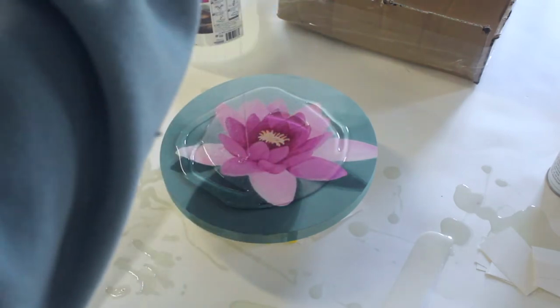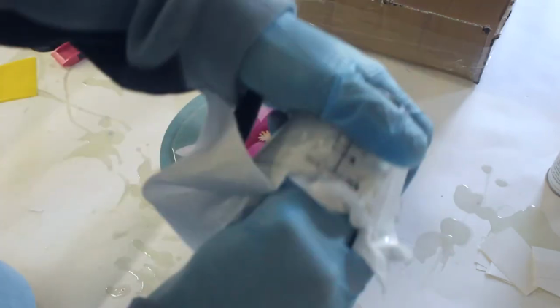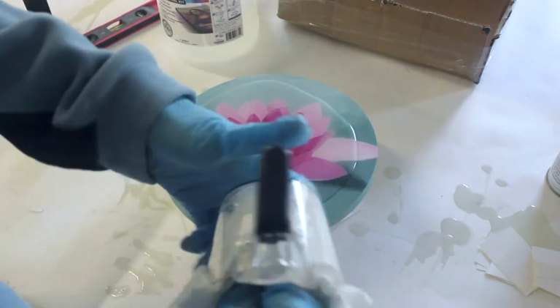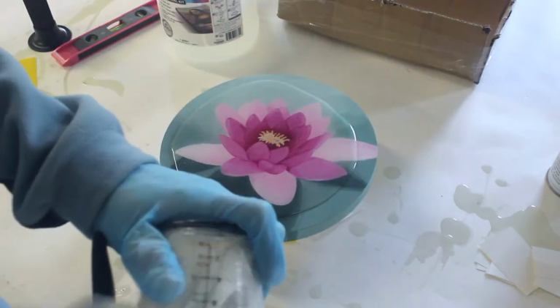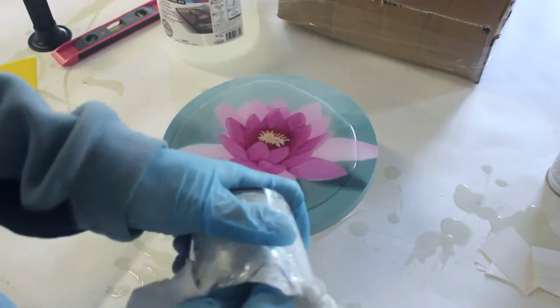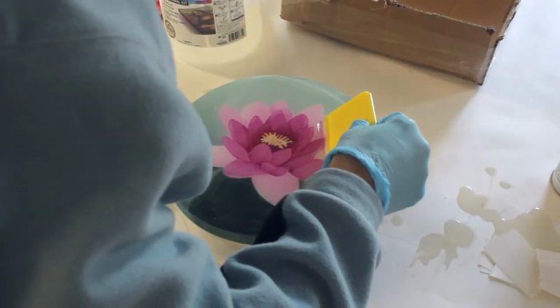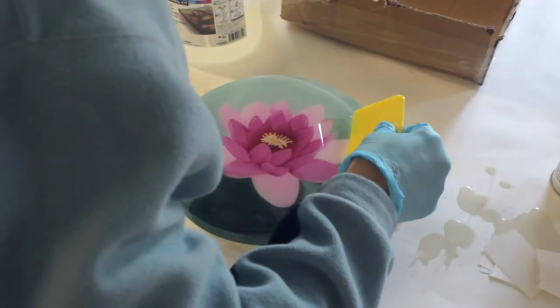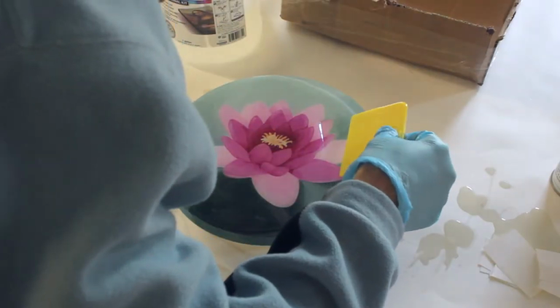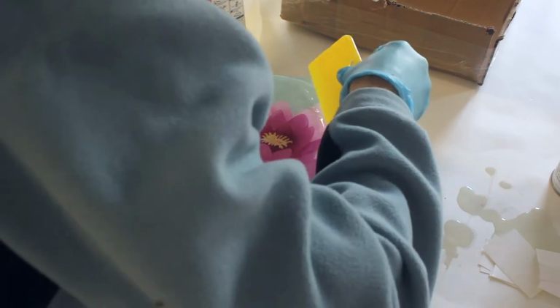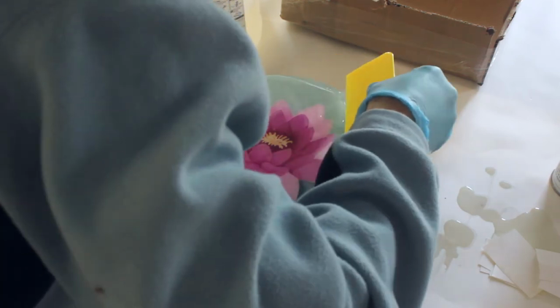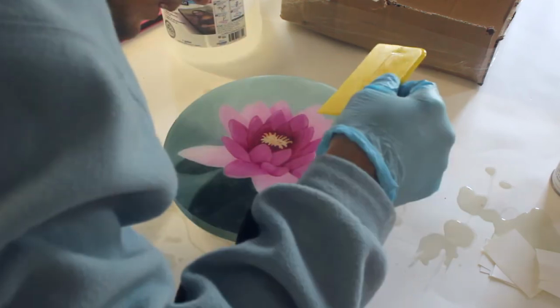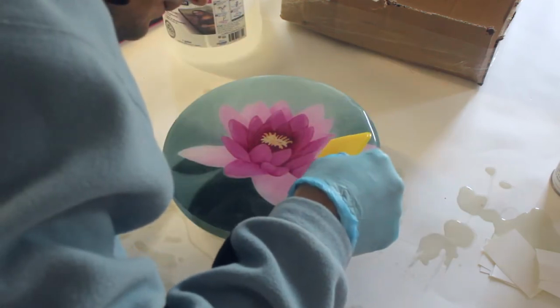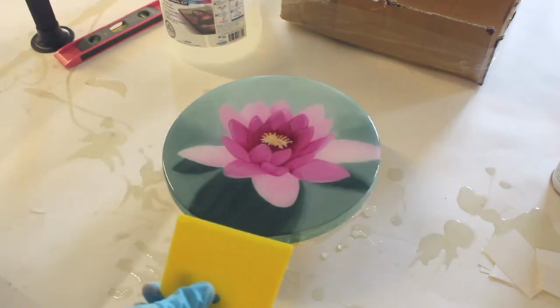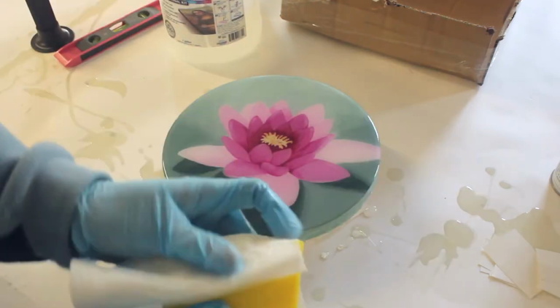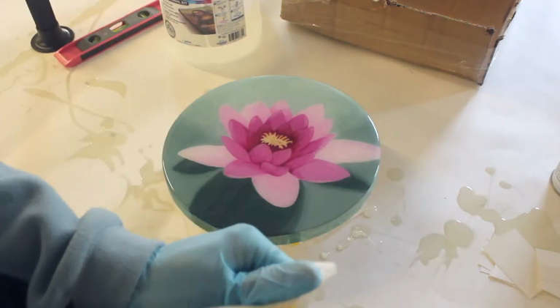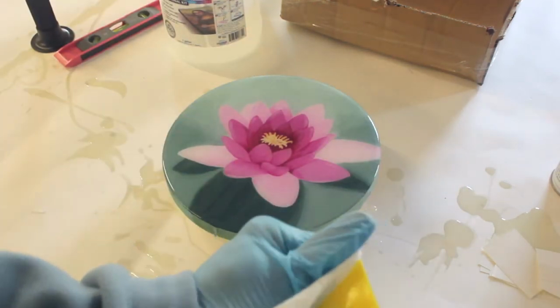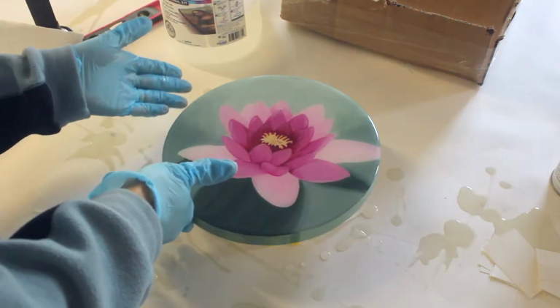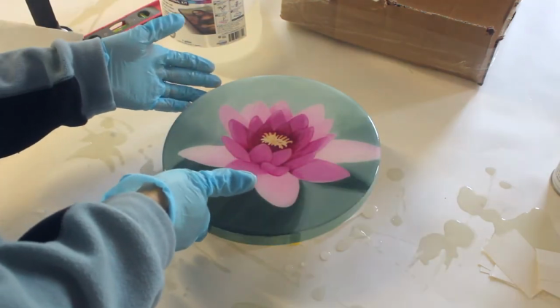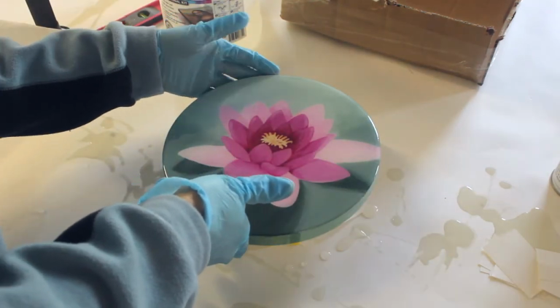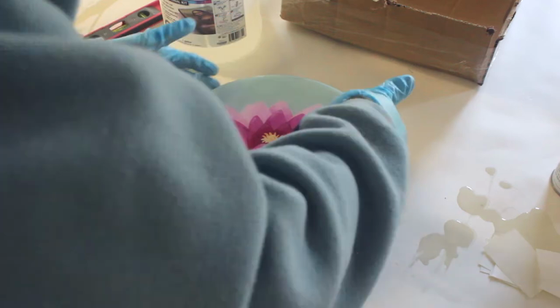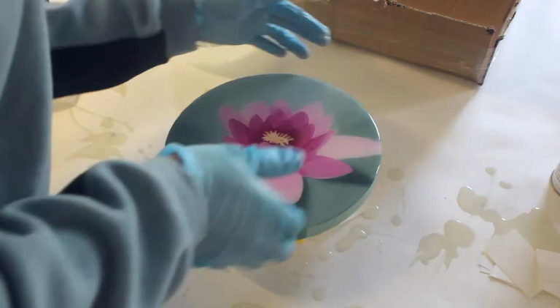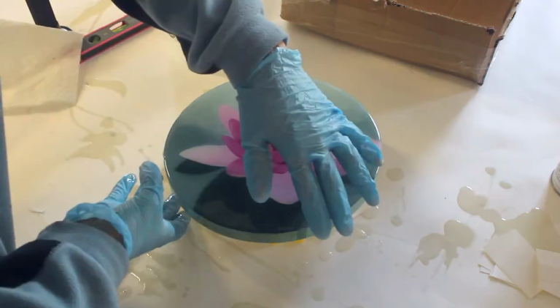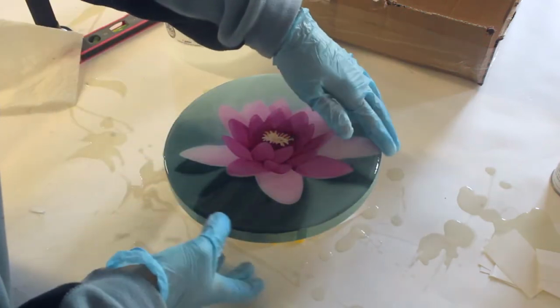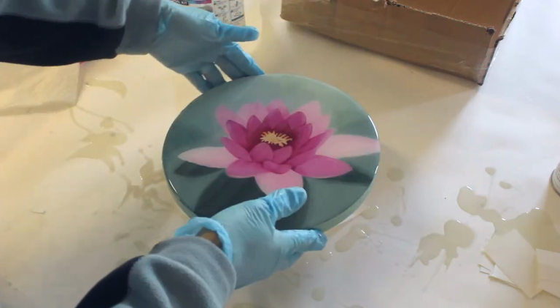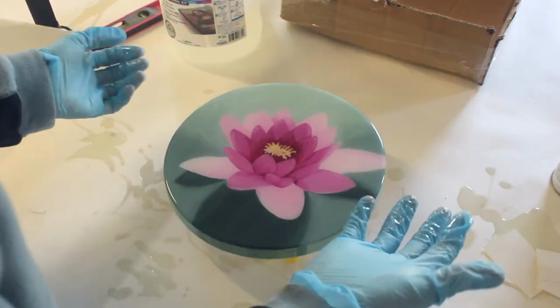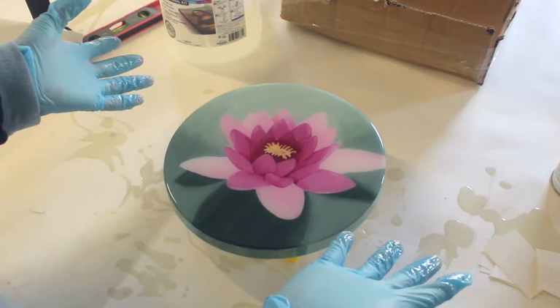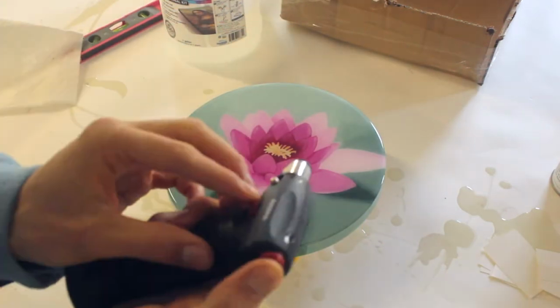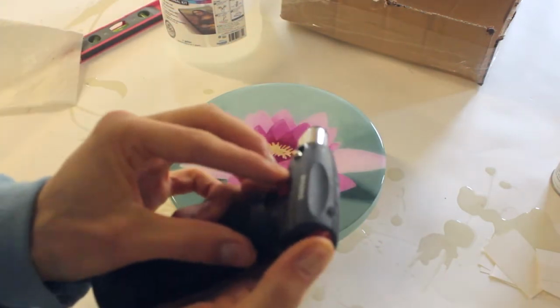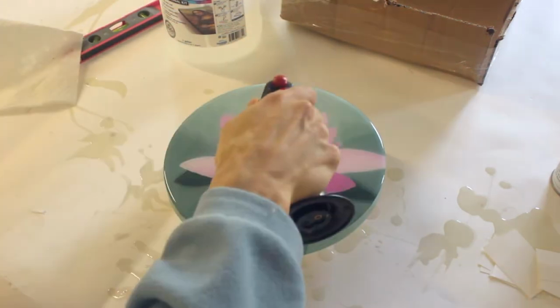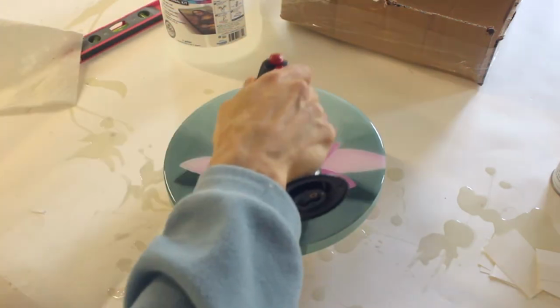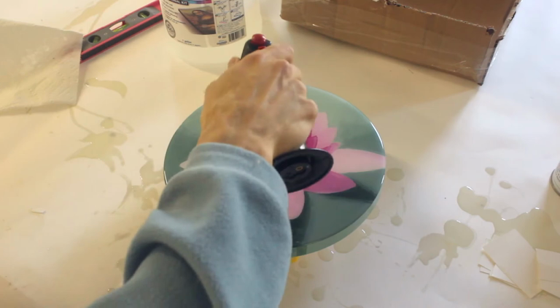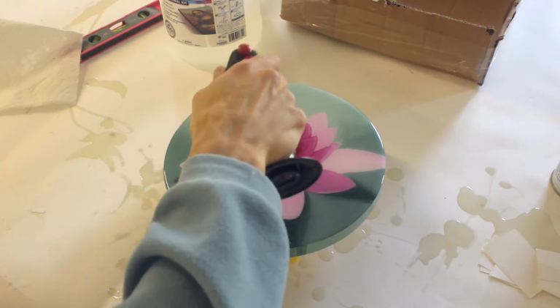I wipe my tools down right away so that I can reuse them easily — same thing with the spreader. Just use paper towel and you're good to go. I run my hand along the edge to wipe the resin into the sides and rub off the drips off the bottom, and just a fast torching to get rid of all the bubbles.